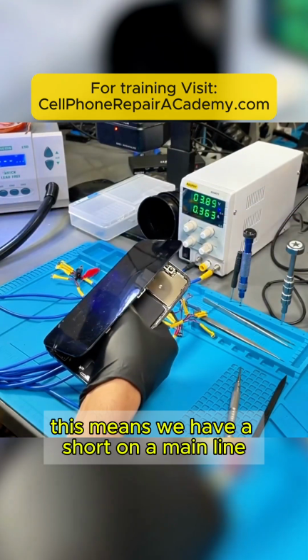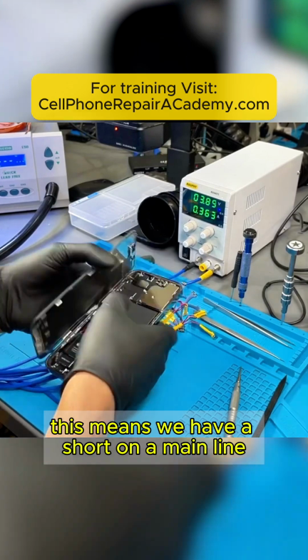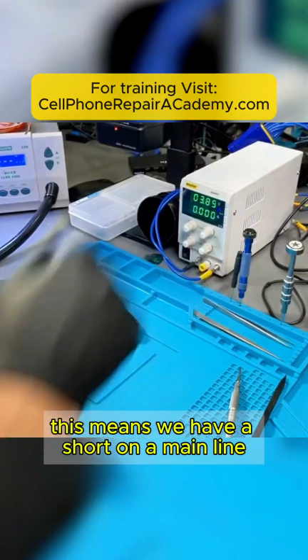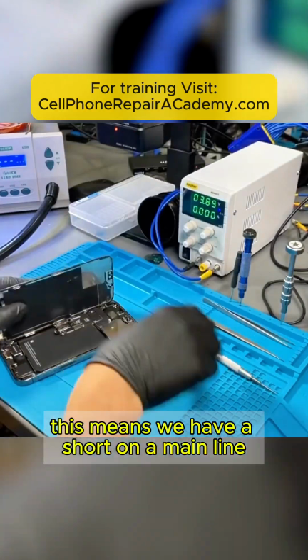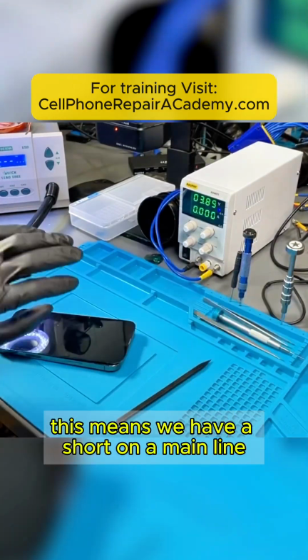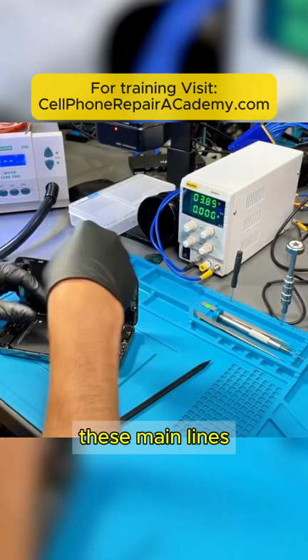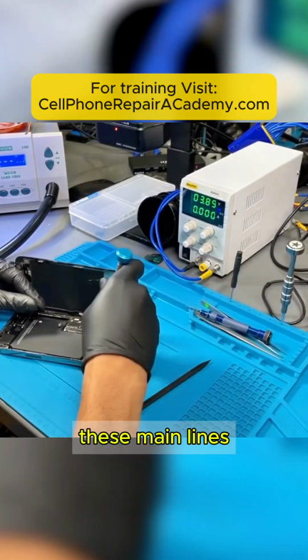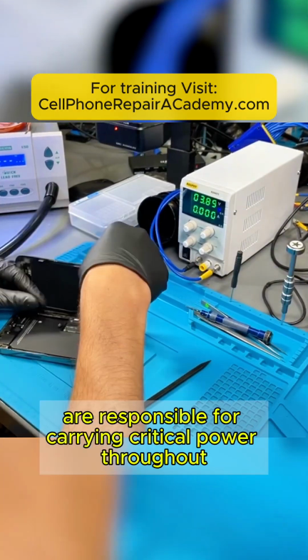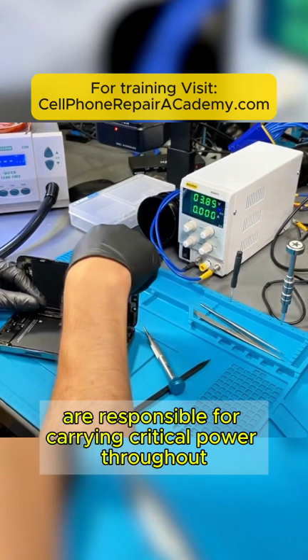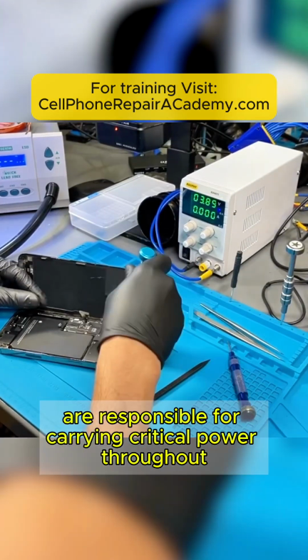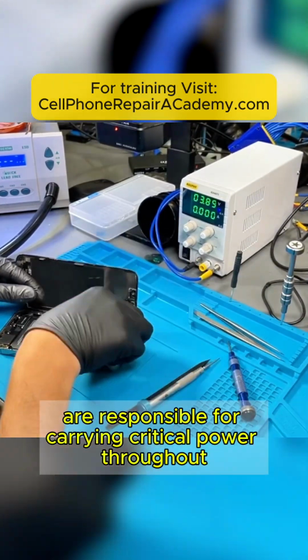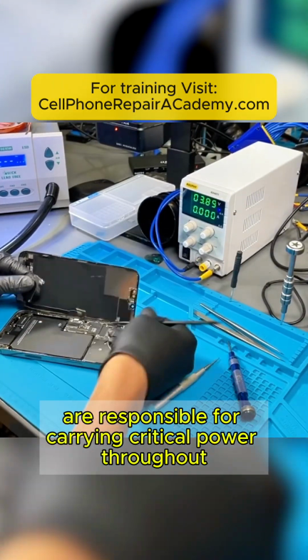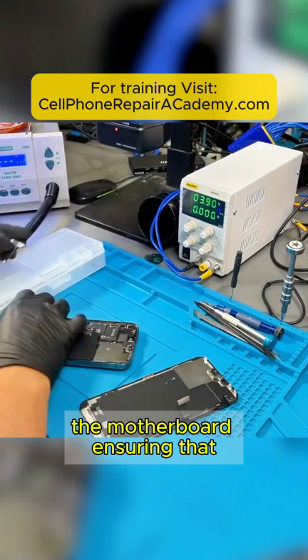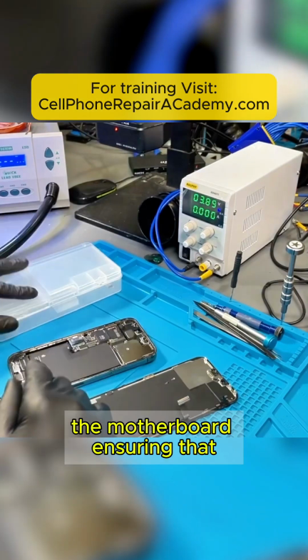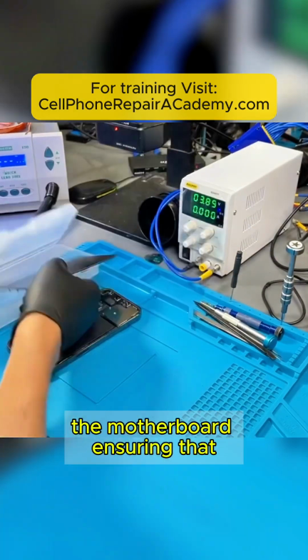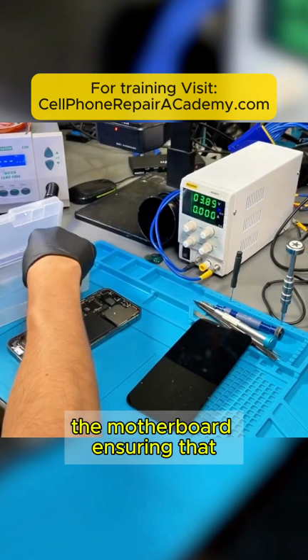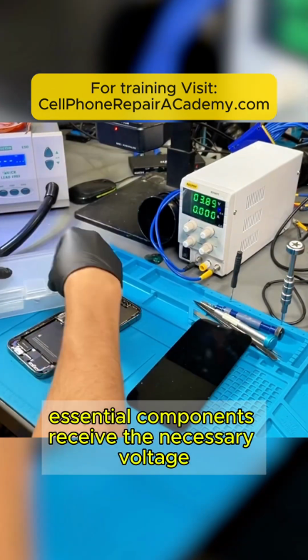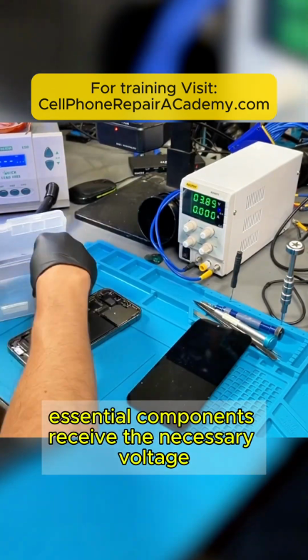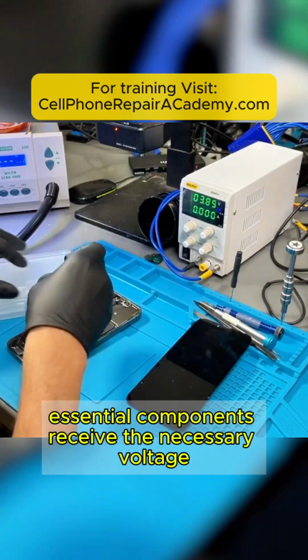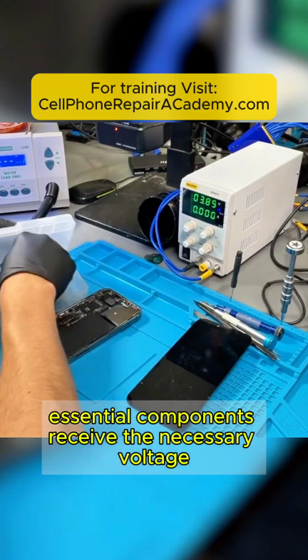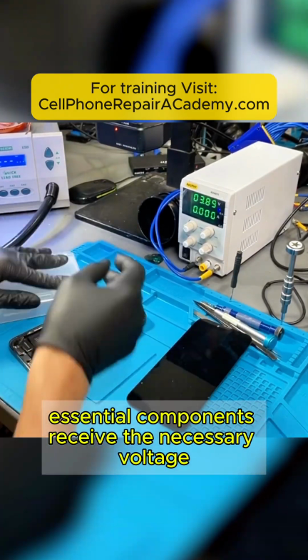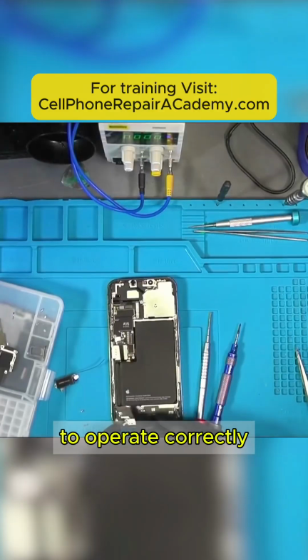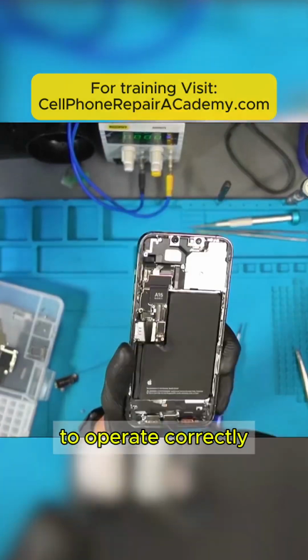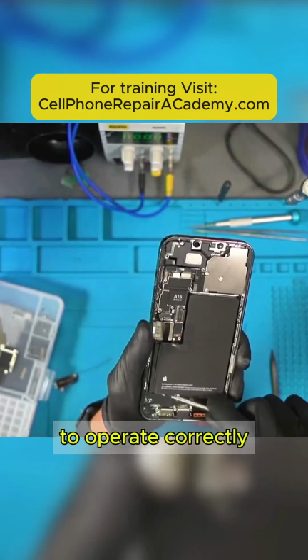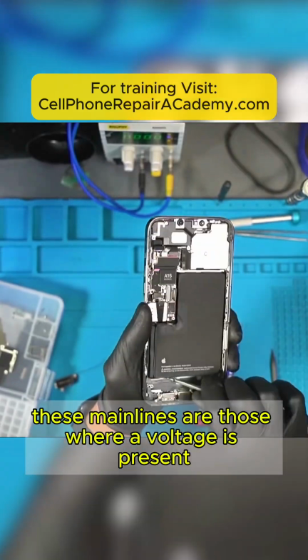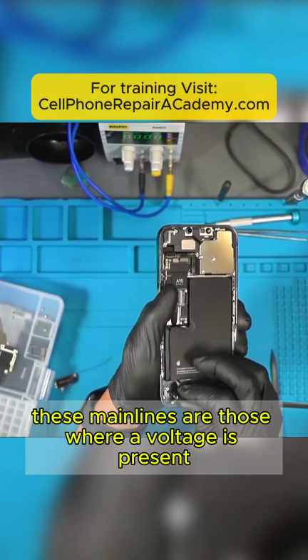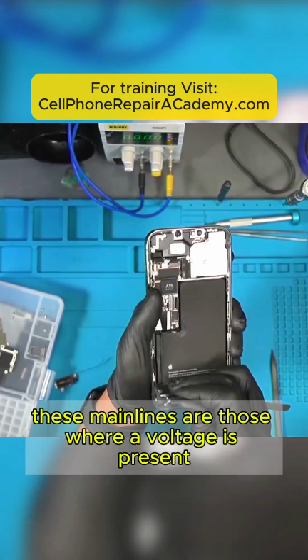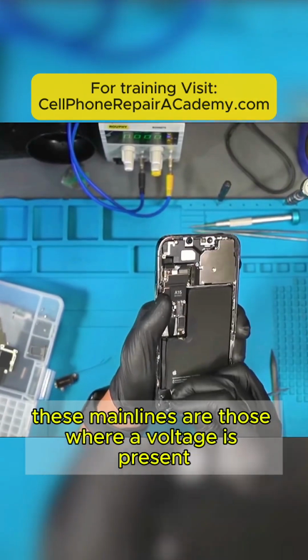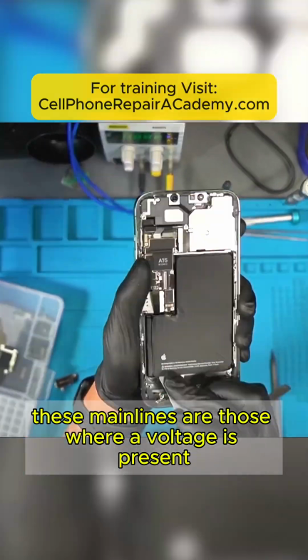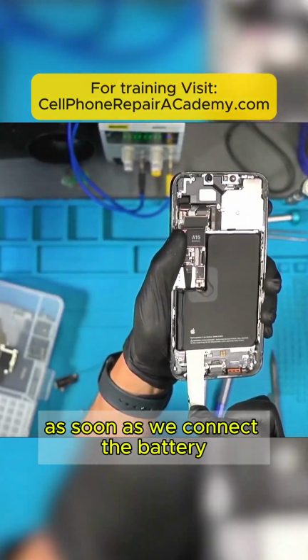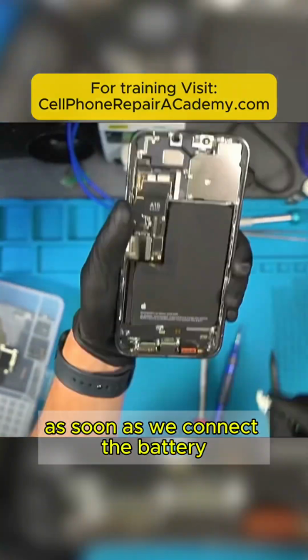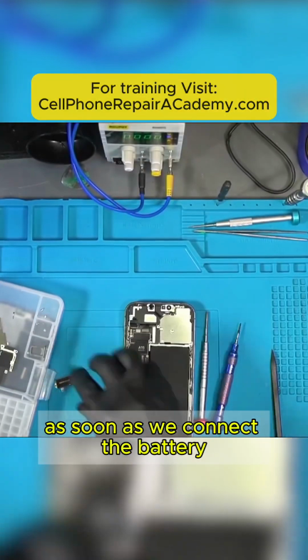This means we have a short on a main line. These main lines are responsible for carrying critical power throughout the motherboard, ensuring that essential components receive the necessary voltage to operate correctly. These main lines are those where a voltage is present as soon as we connect the battery.